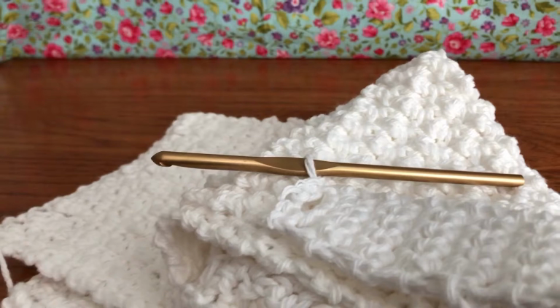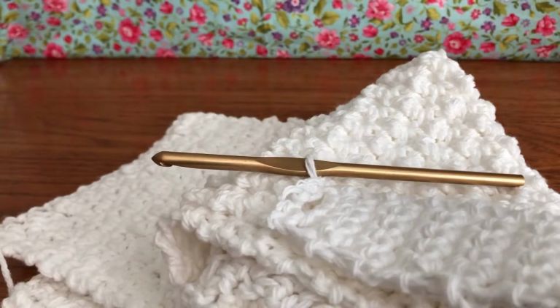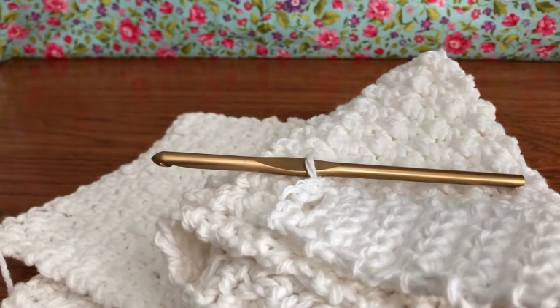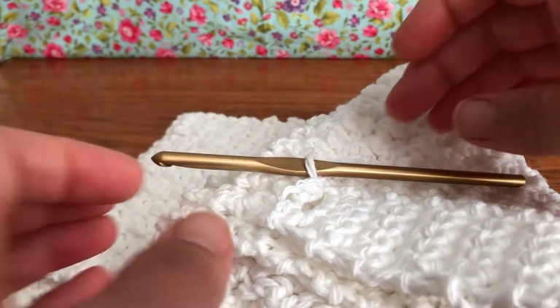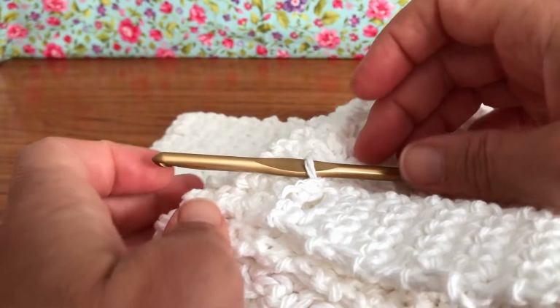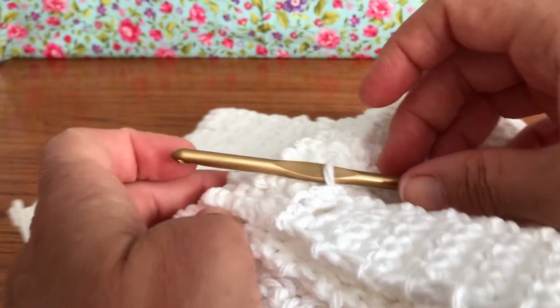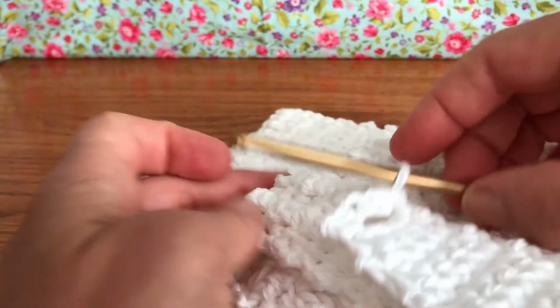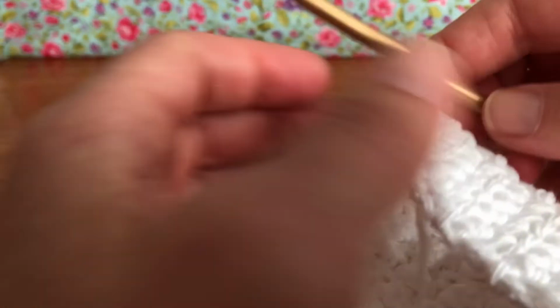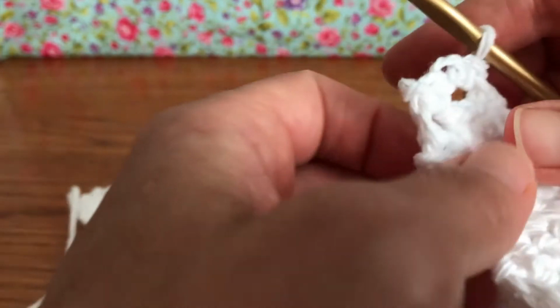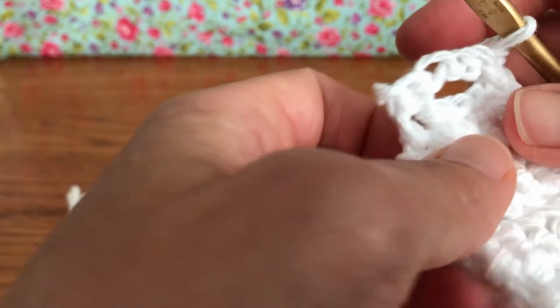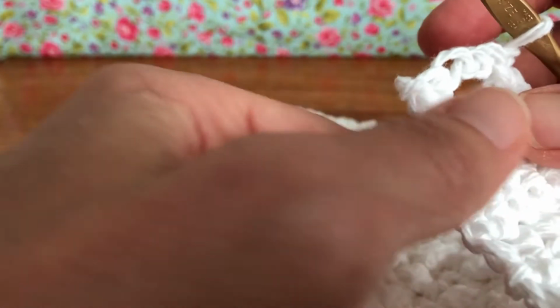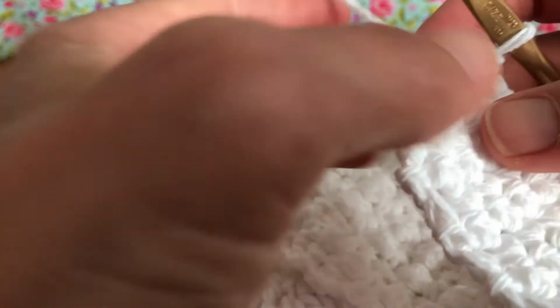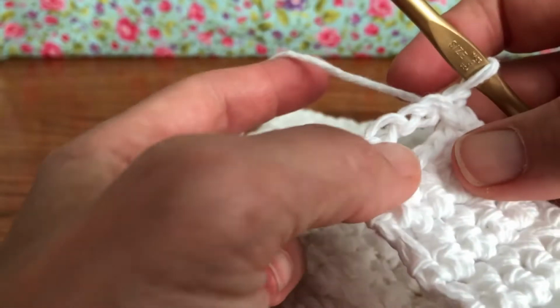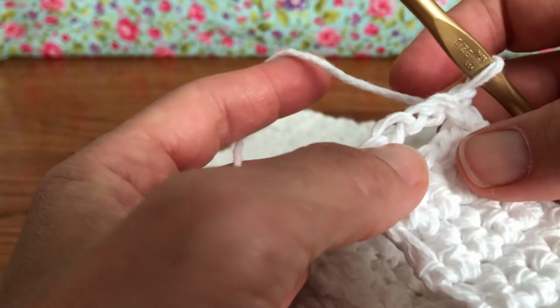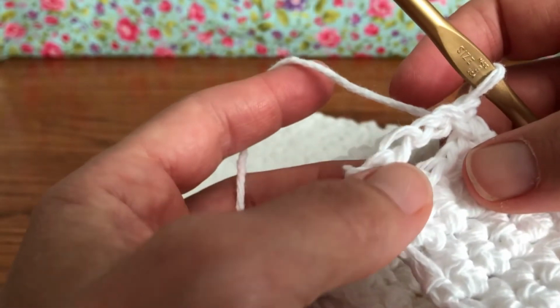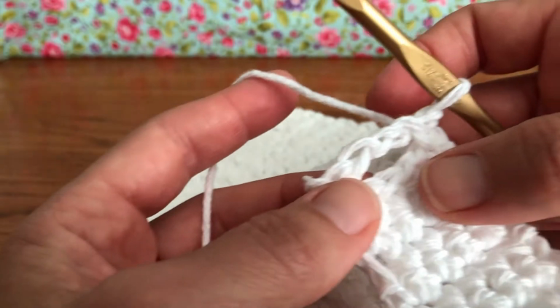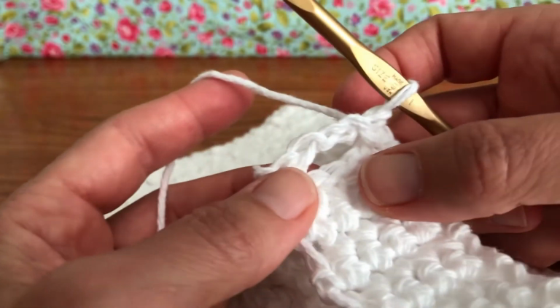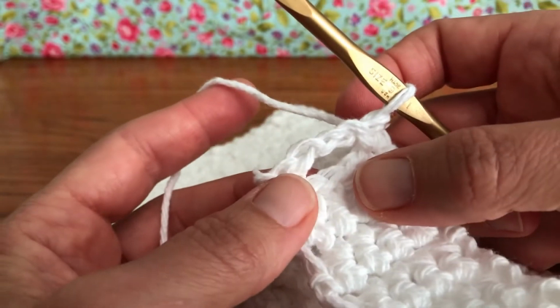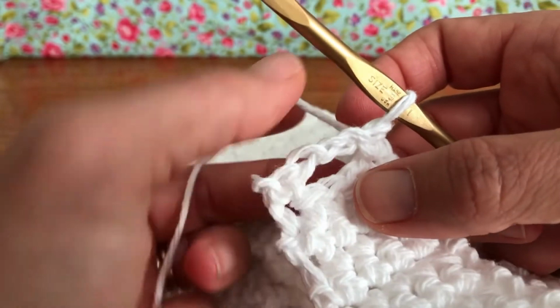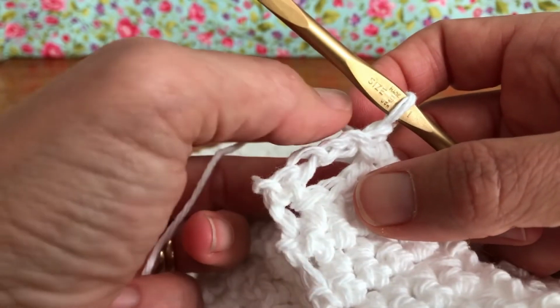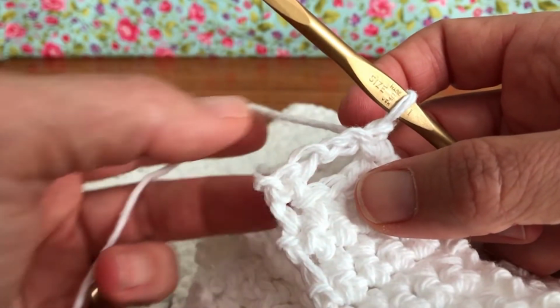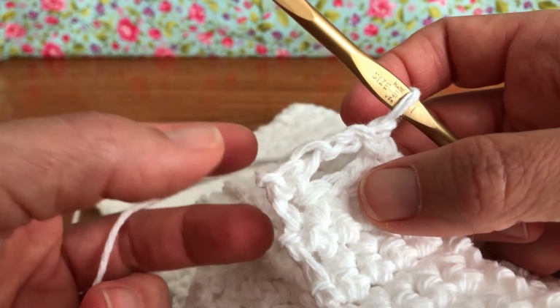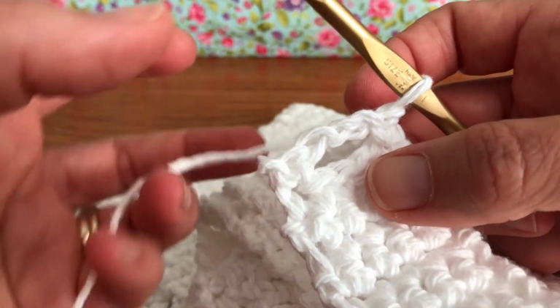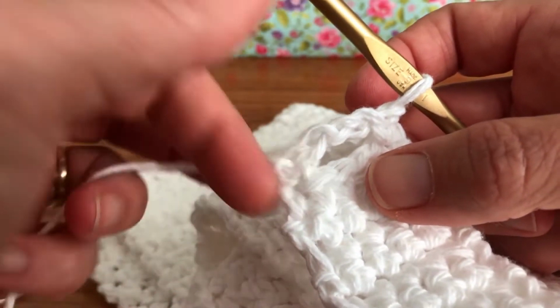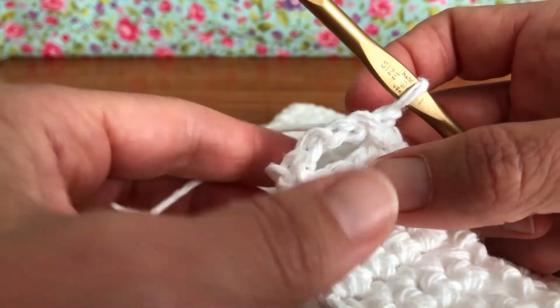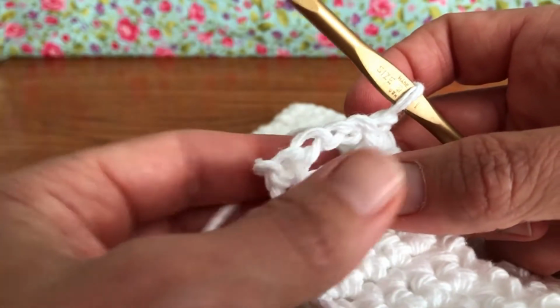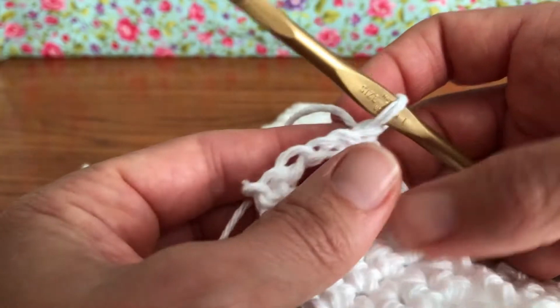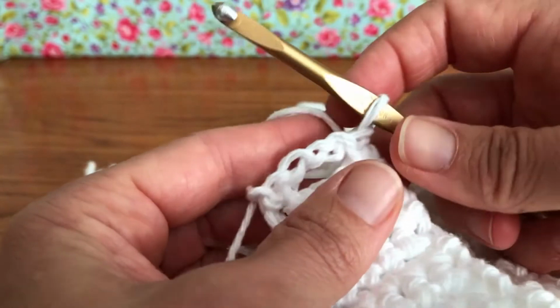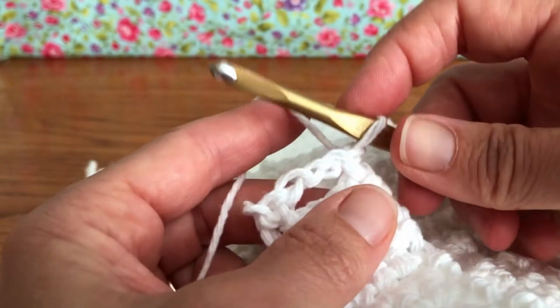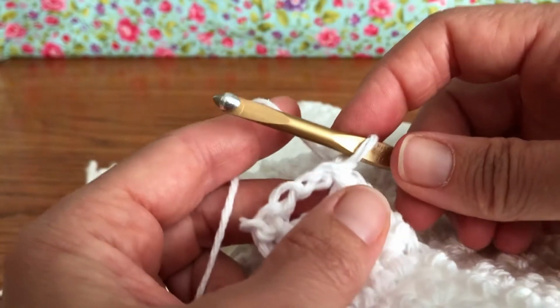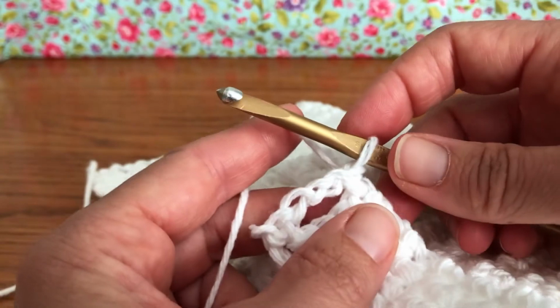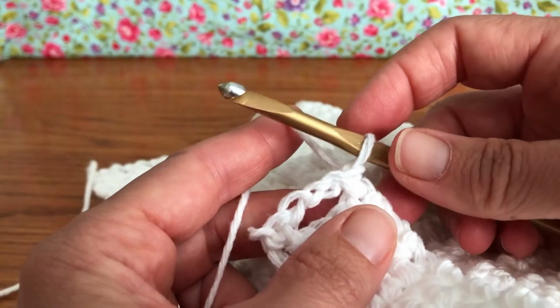Hello, my crochet friends! Welcome back. We're working on our dish towel. Last time we had created our buttonhole, so today we're going to make that extra little layer on top to give it a little bit of stability.